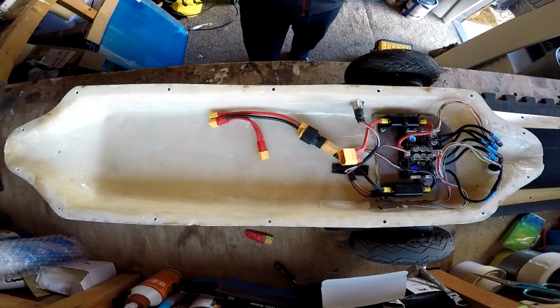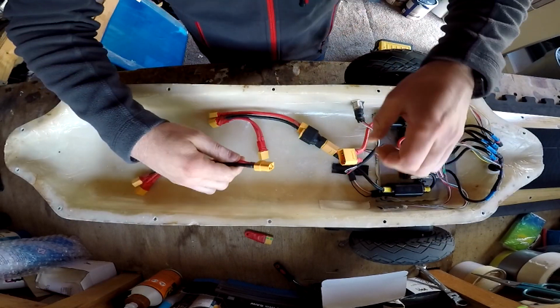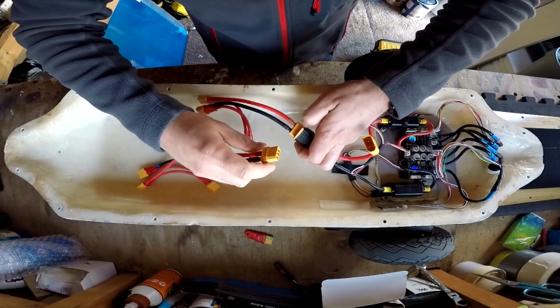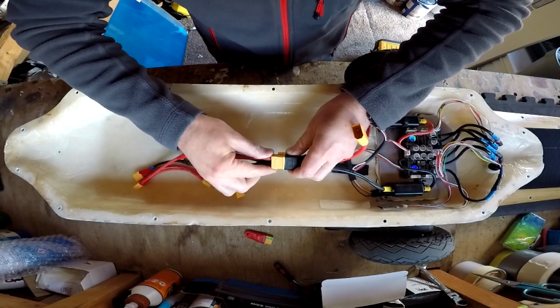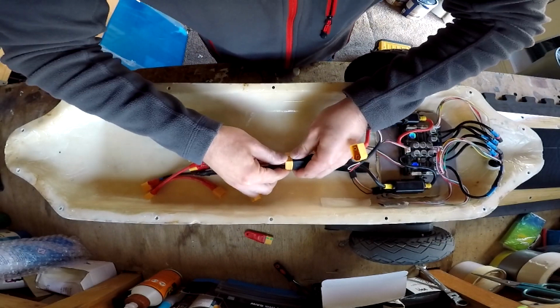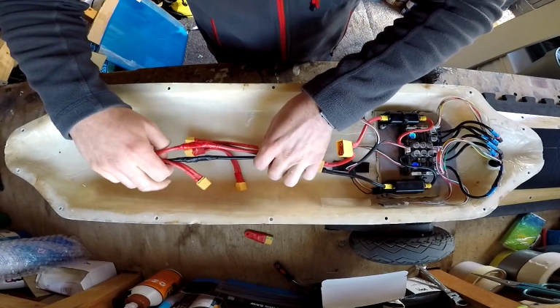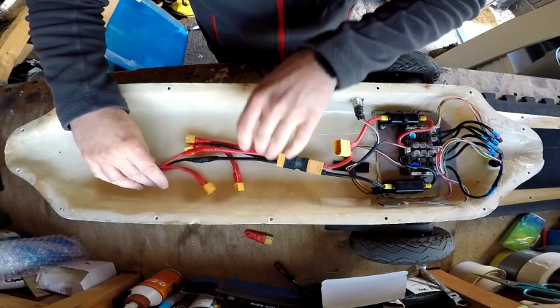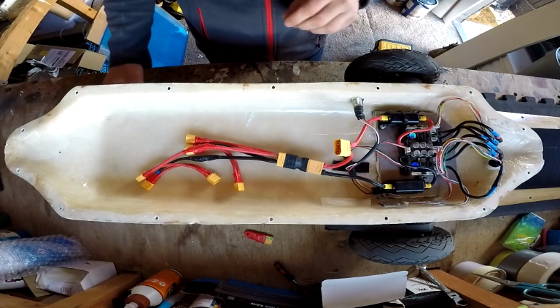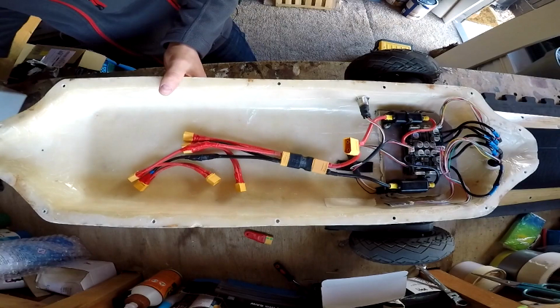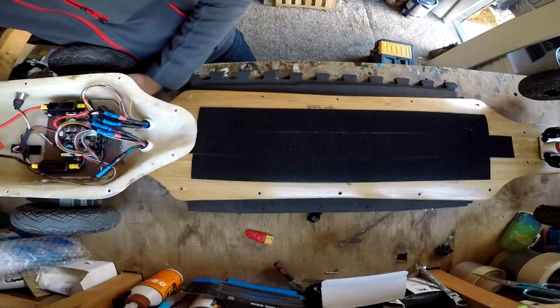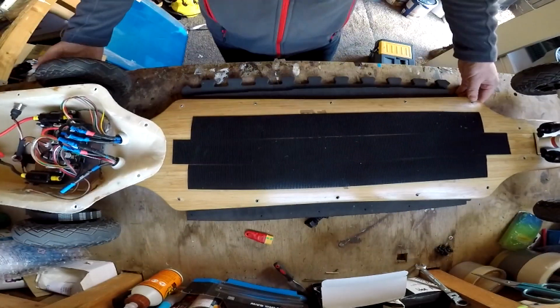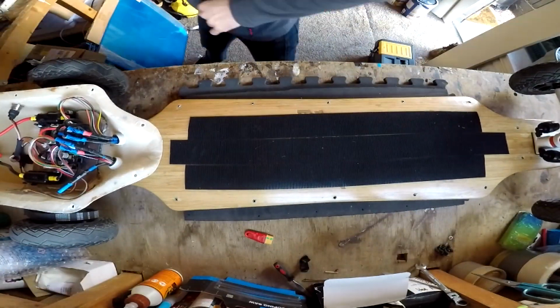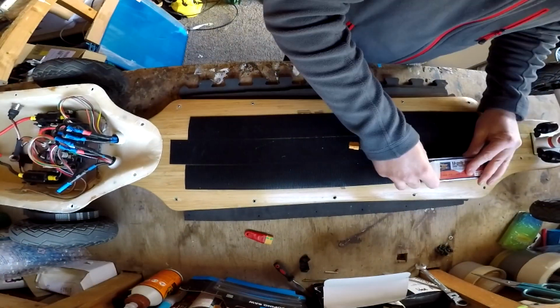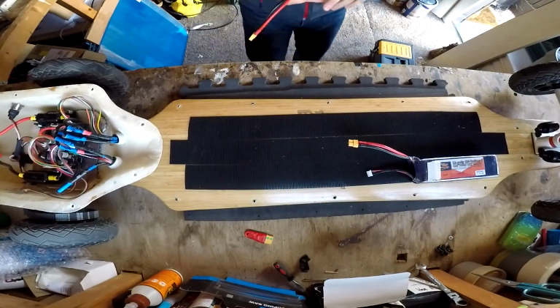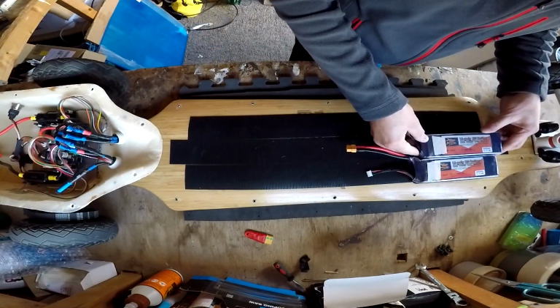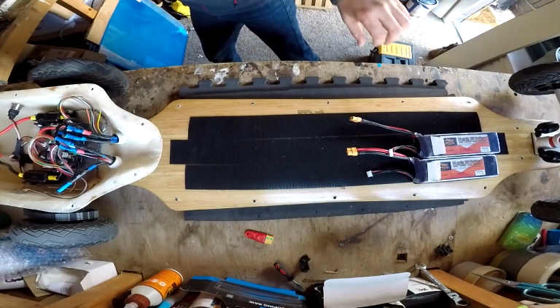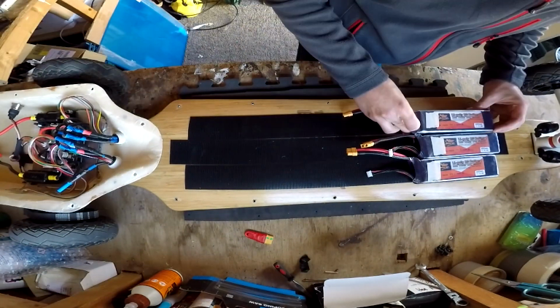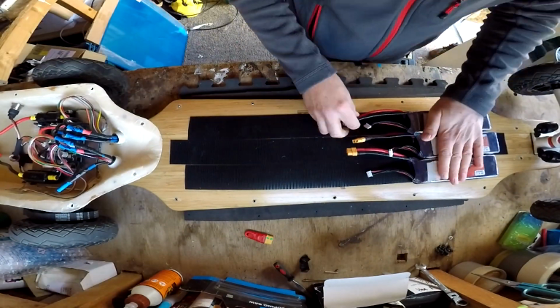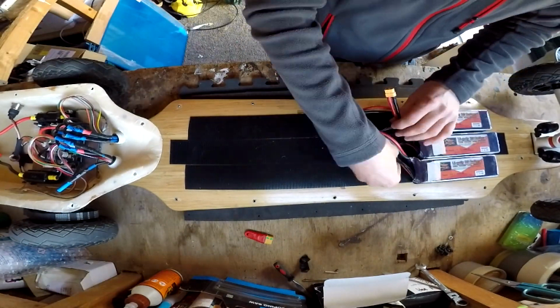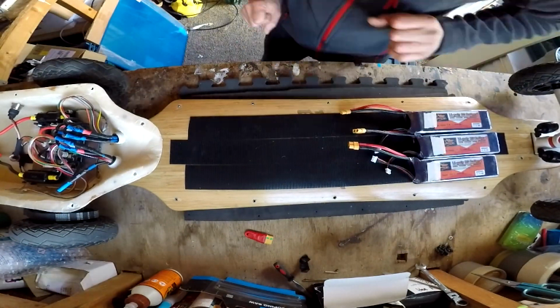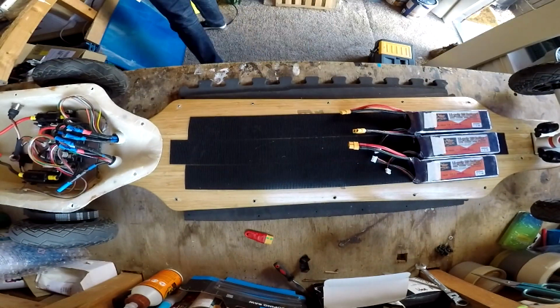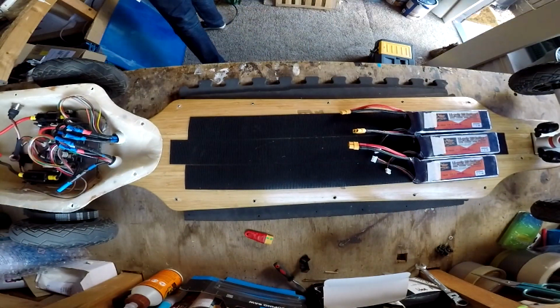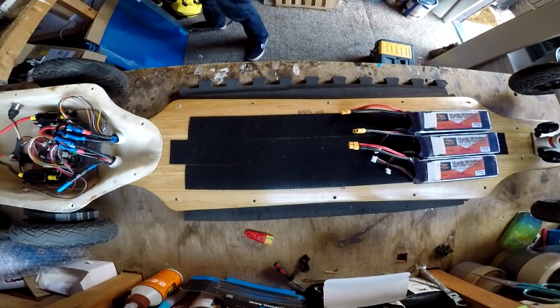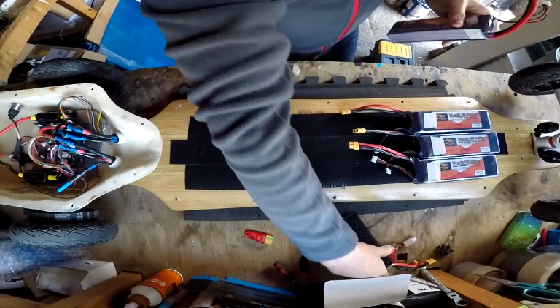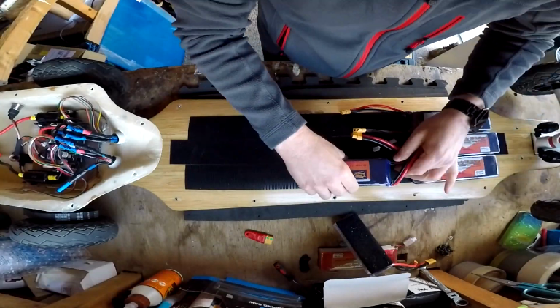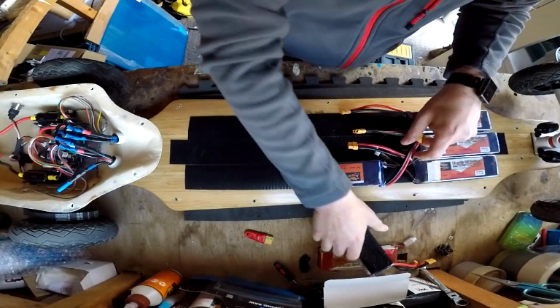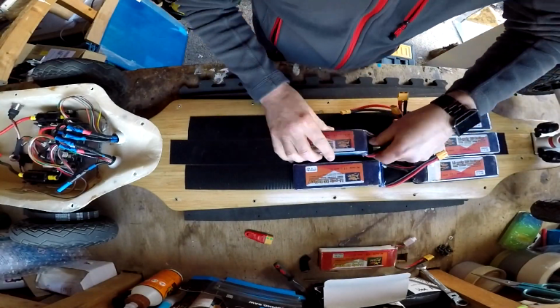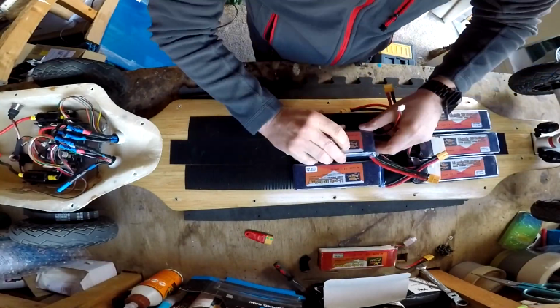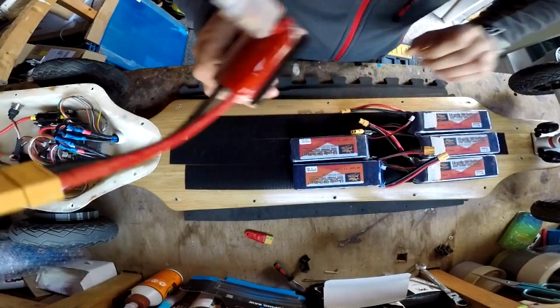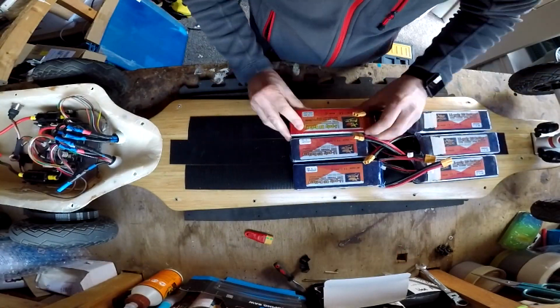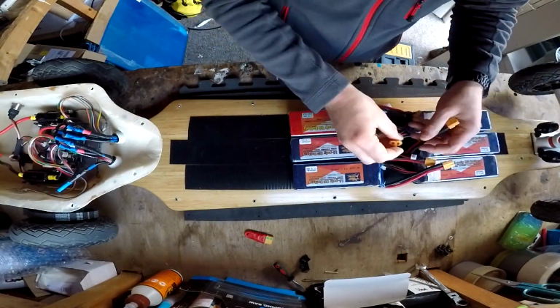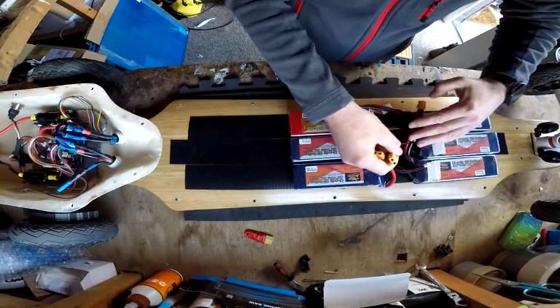Now the testing is done, I'm installing a second set of batteries to give me a 9s 2p setup. This should give me approximately 8 to 10 miles range depending on how hard I ride it.